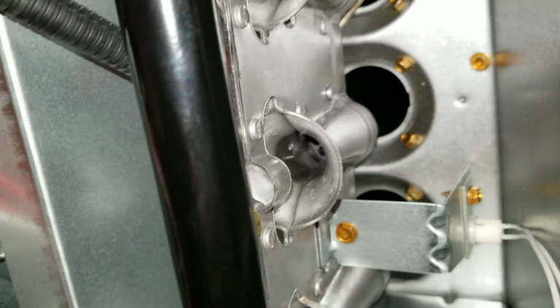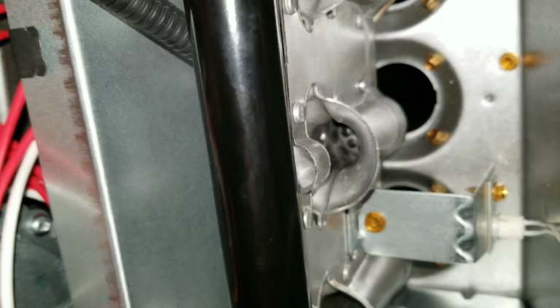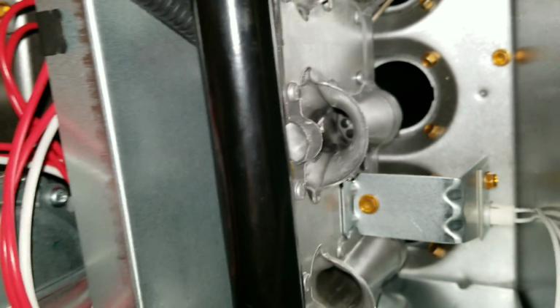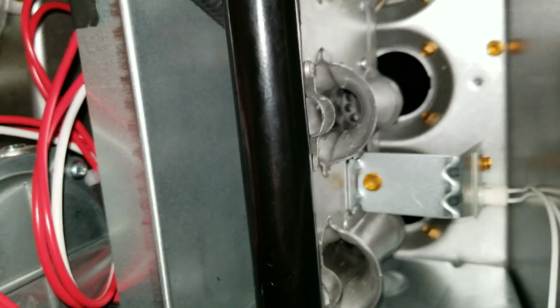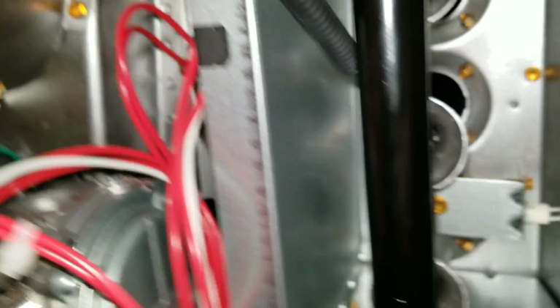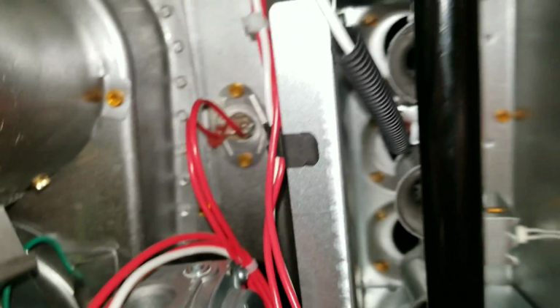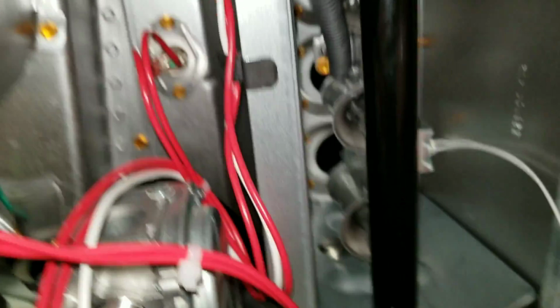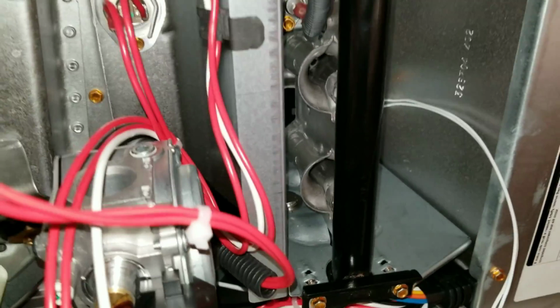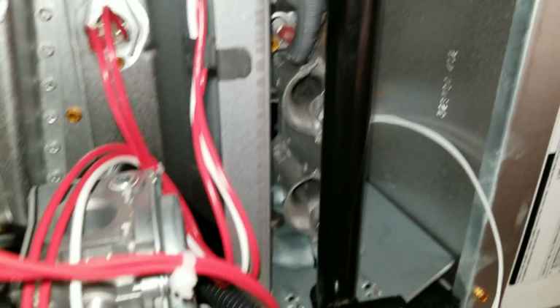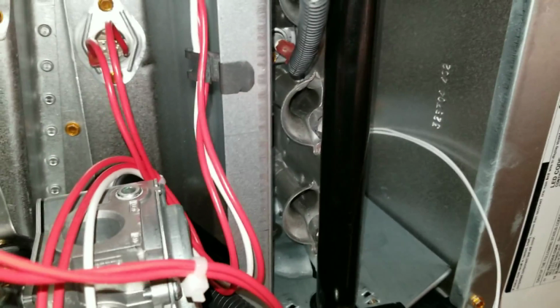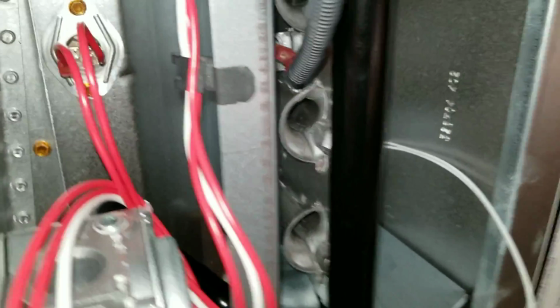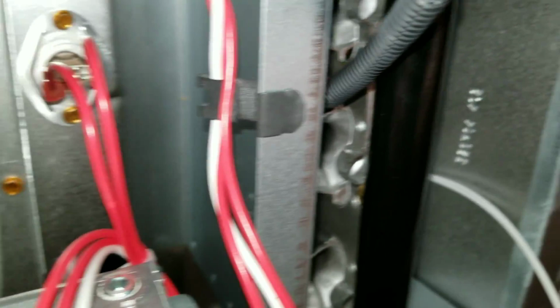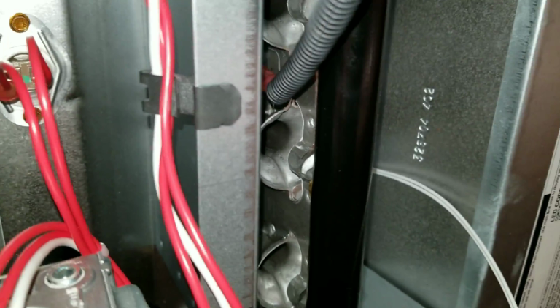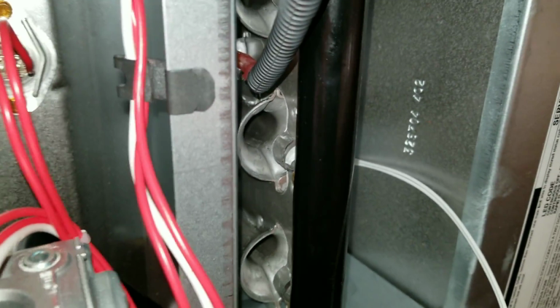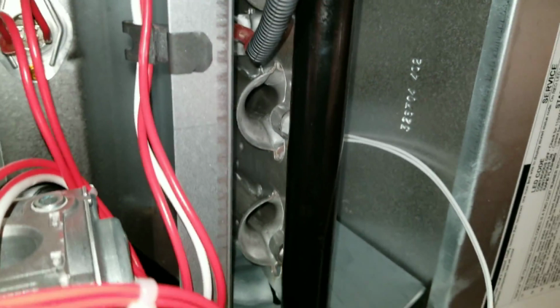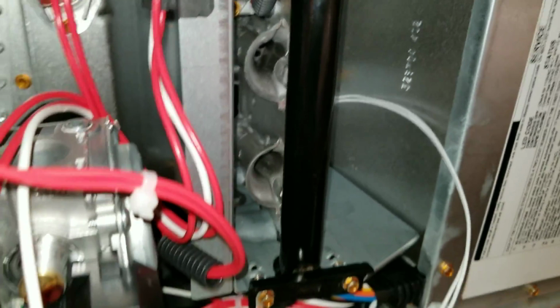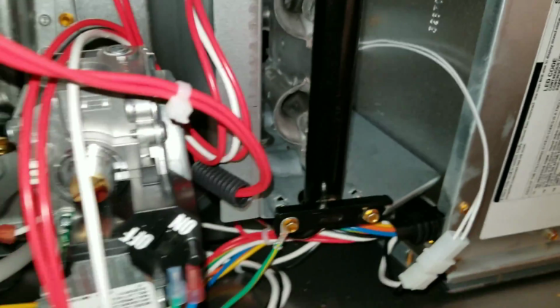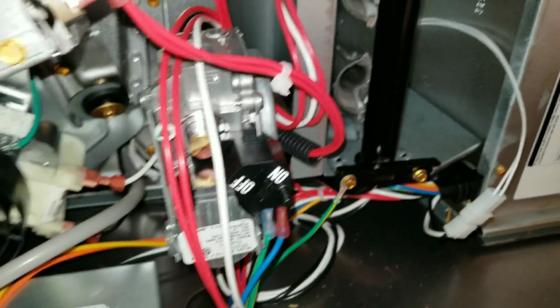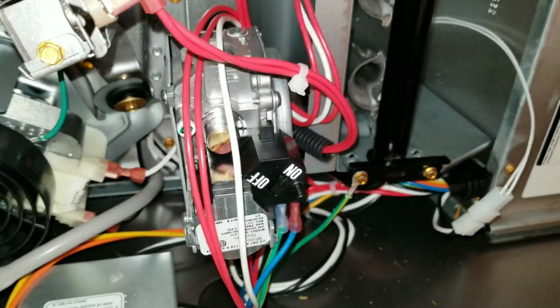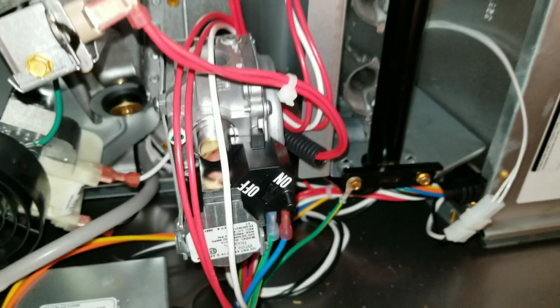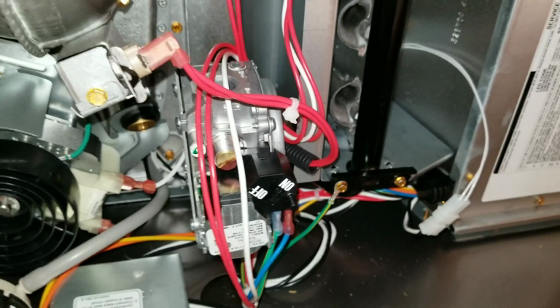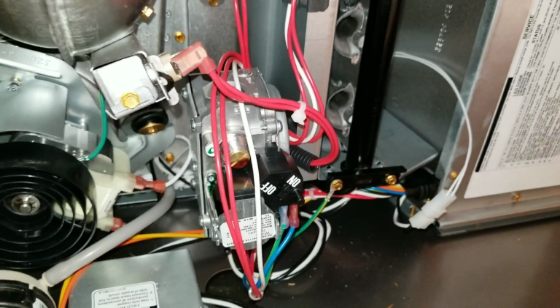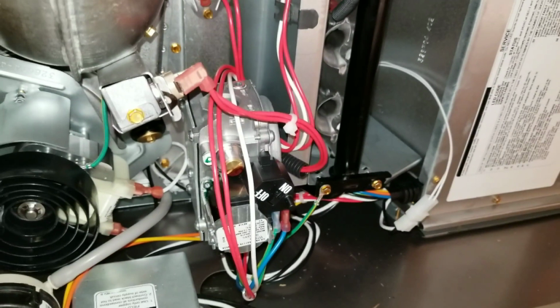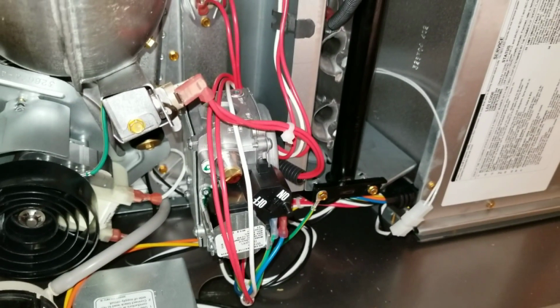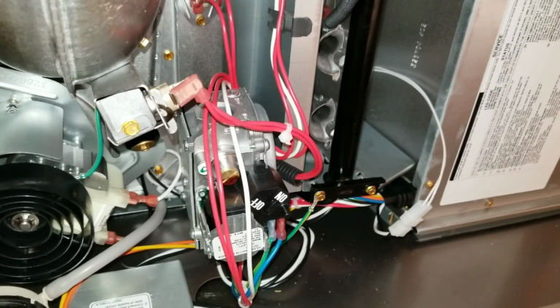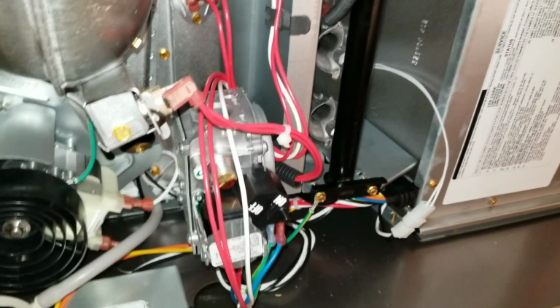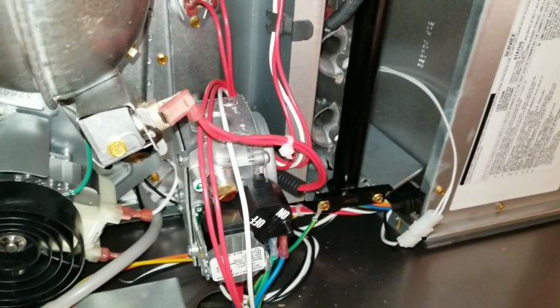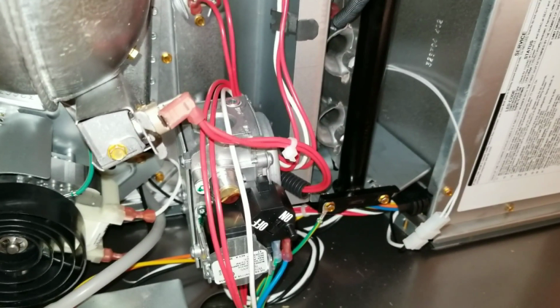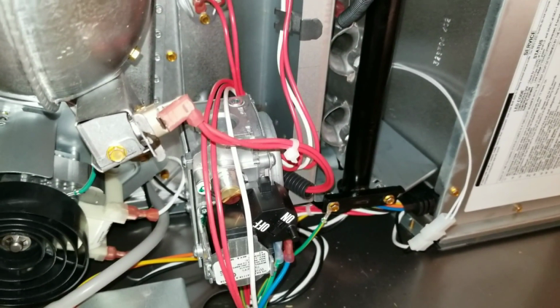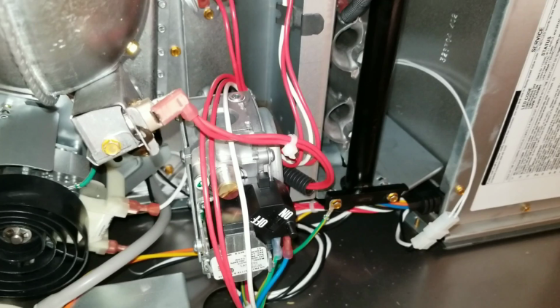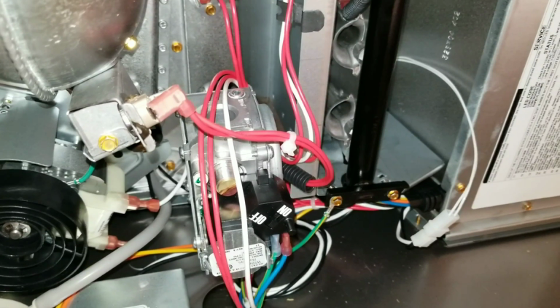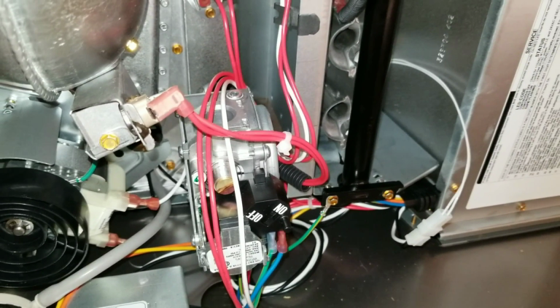So if I would just assume and hook up the gas line and let this thing fire off, potentially bad things could happen. So just make sure you look over everything — just because it's brand new from the factory doesn't mean it was done right, as we all know they don't make them like they used to.